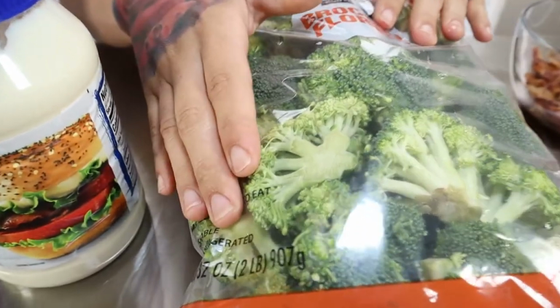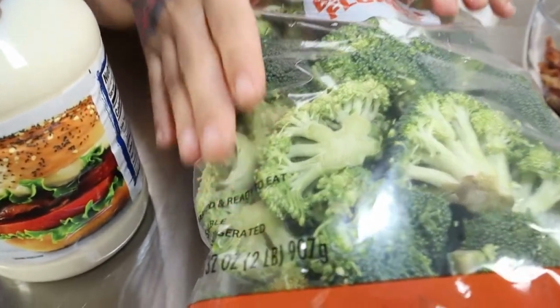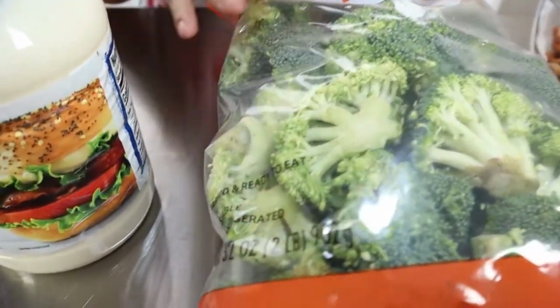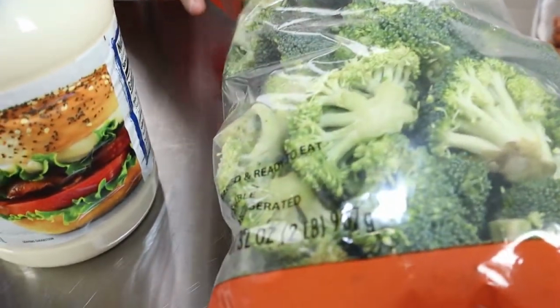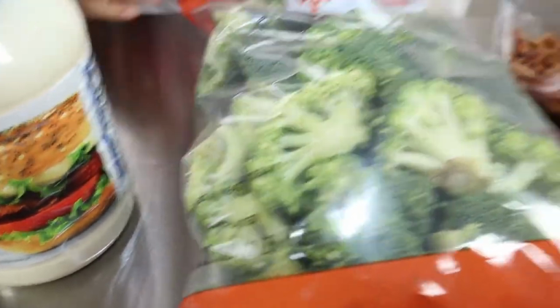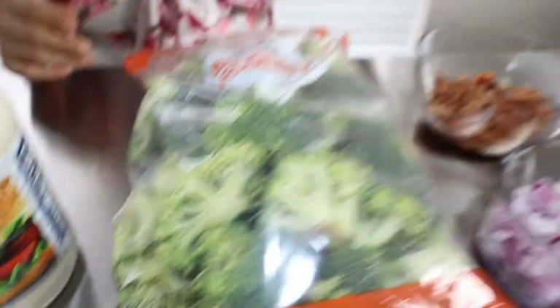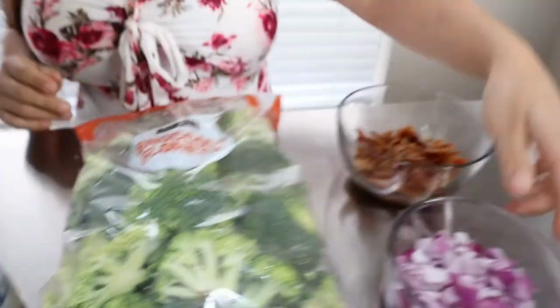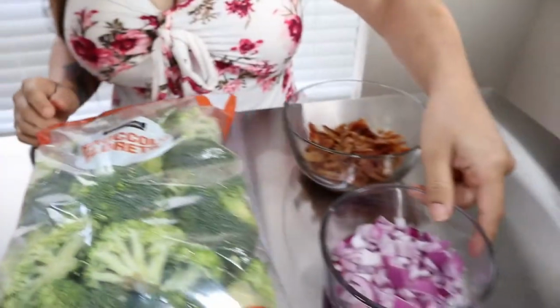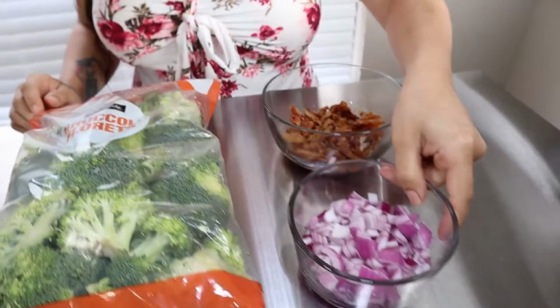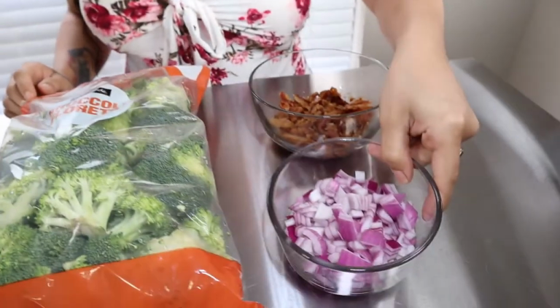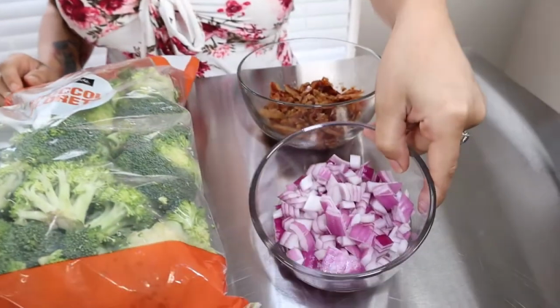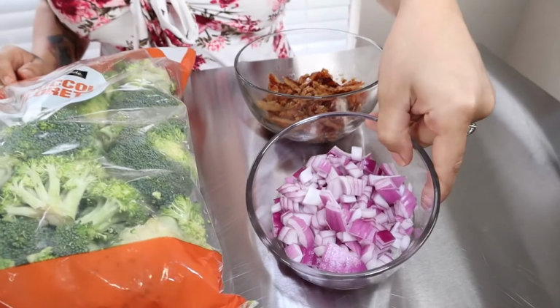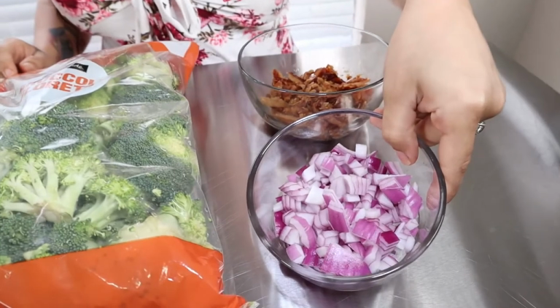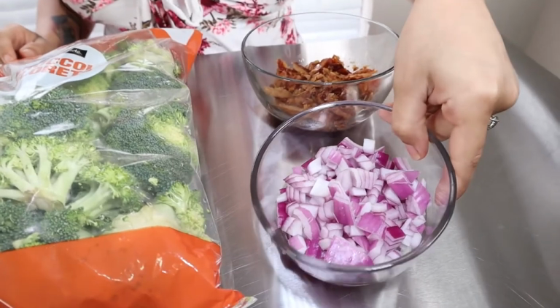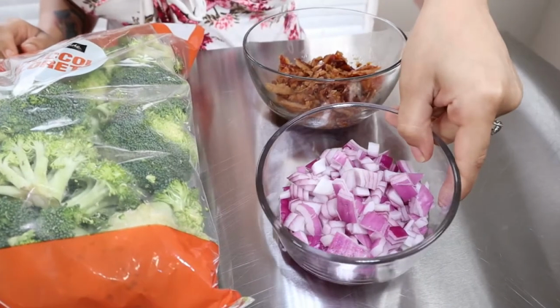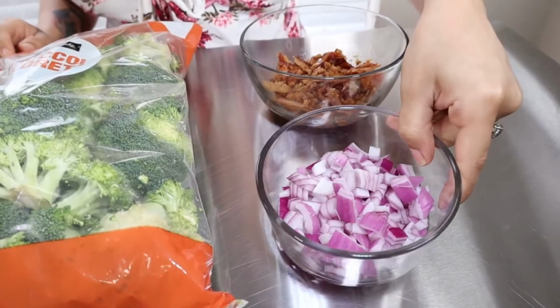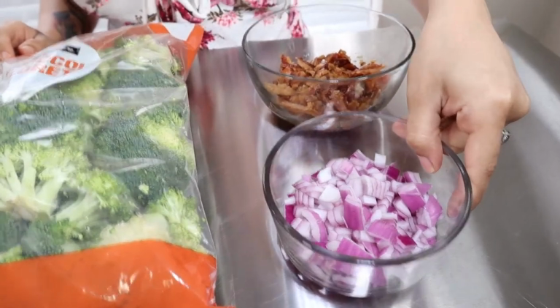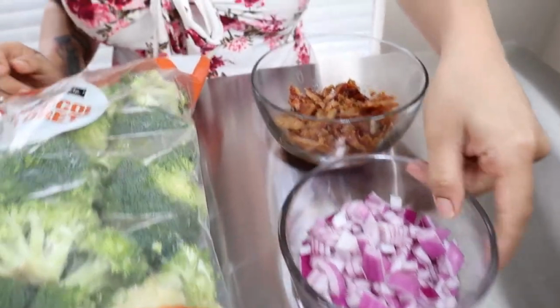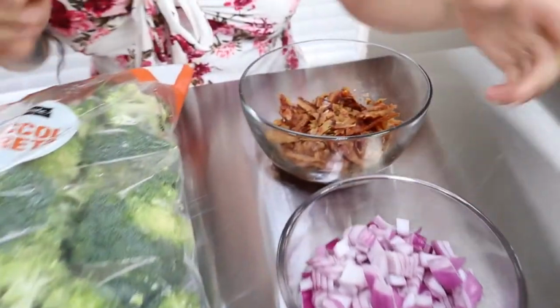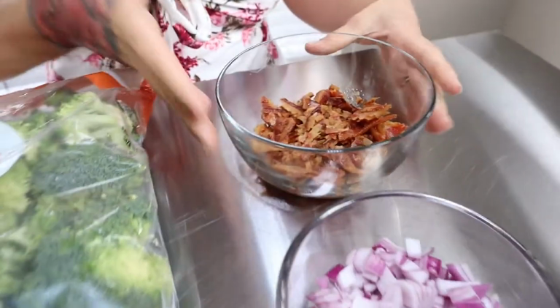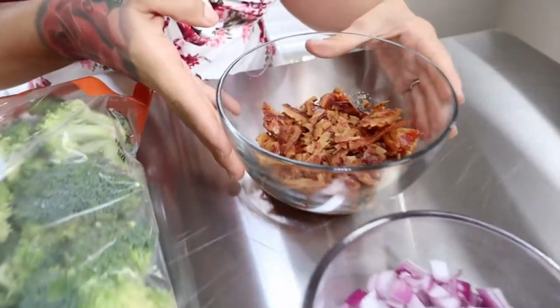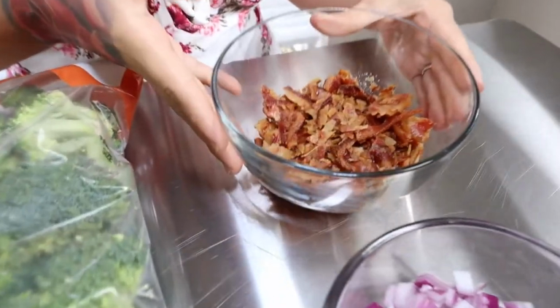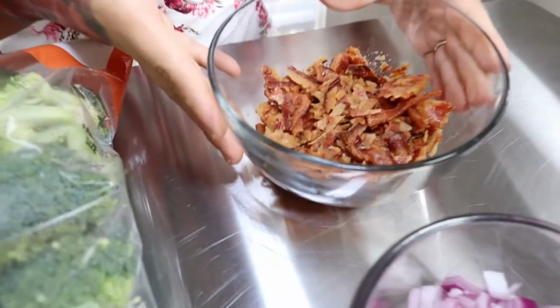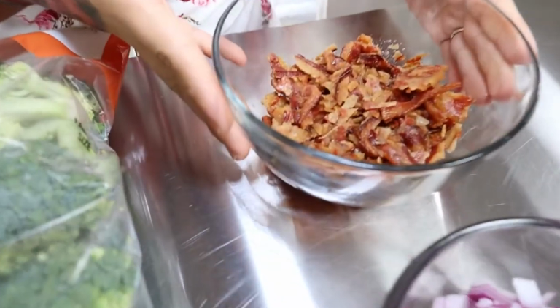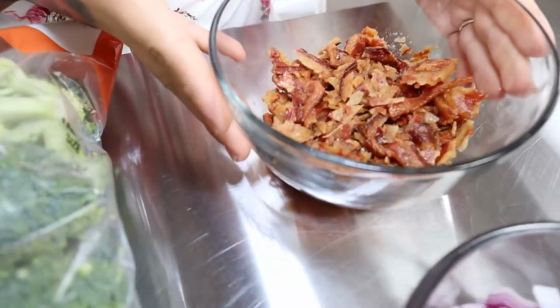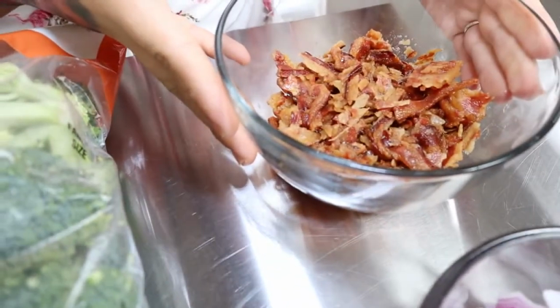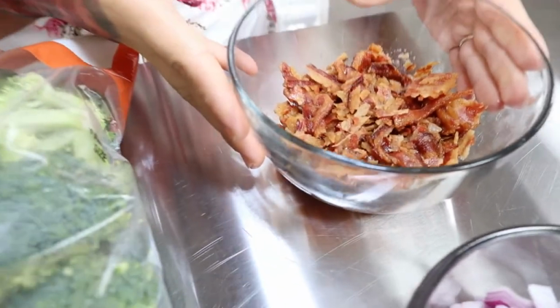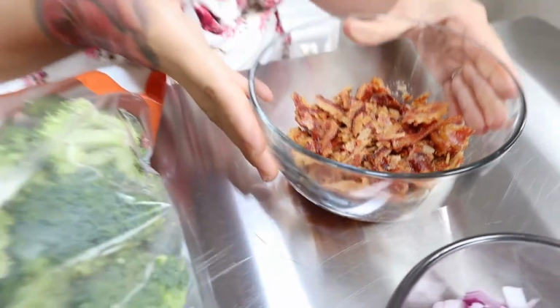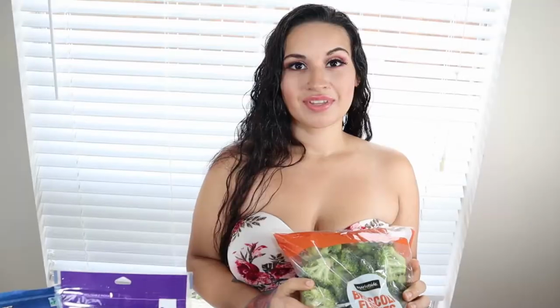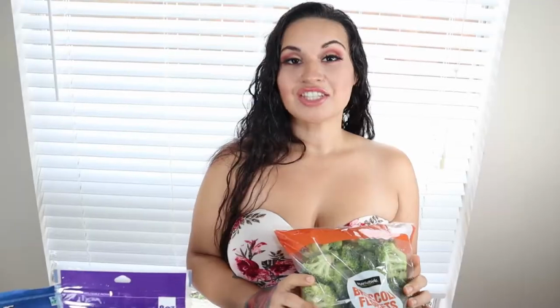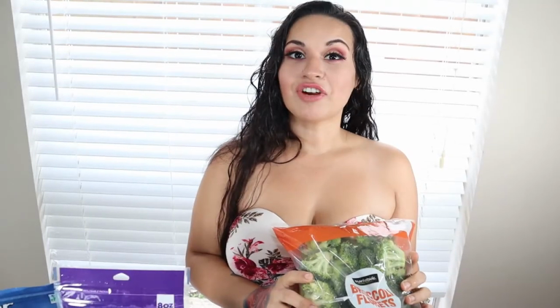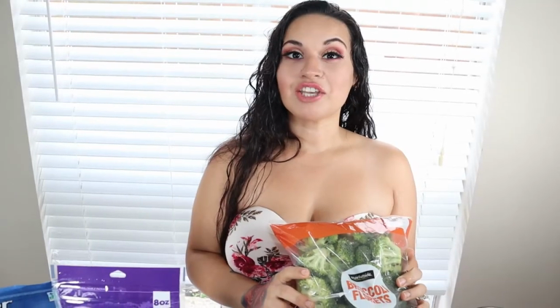Of course you're going to want one bag of broccoli — this is a 32-ounce one — one small red onion sliced, and eight strips of bacon sliced up.